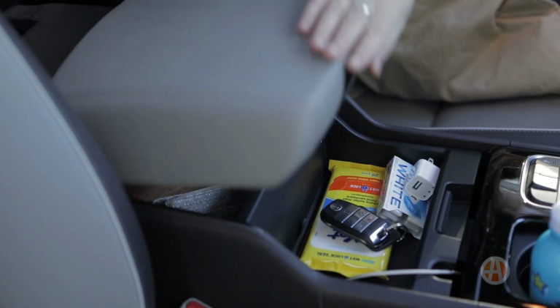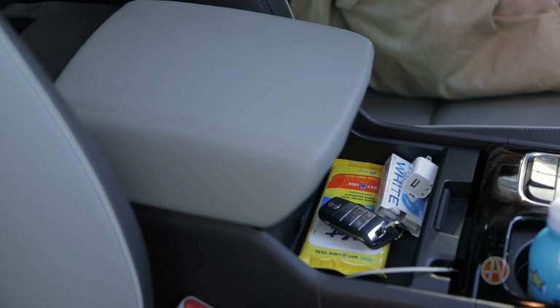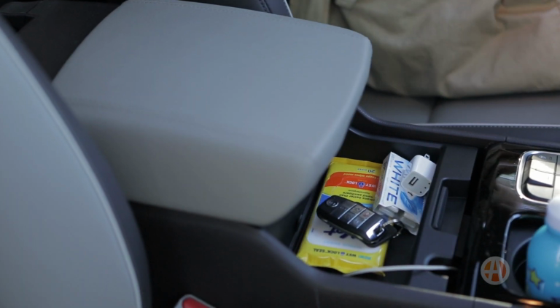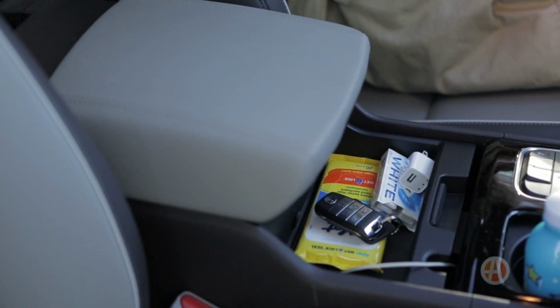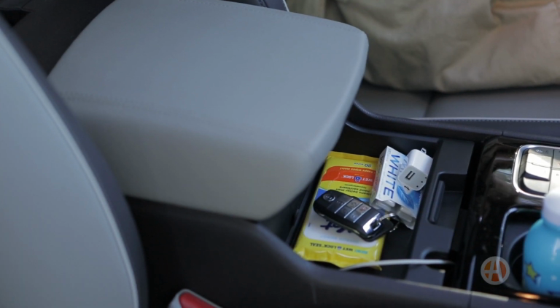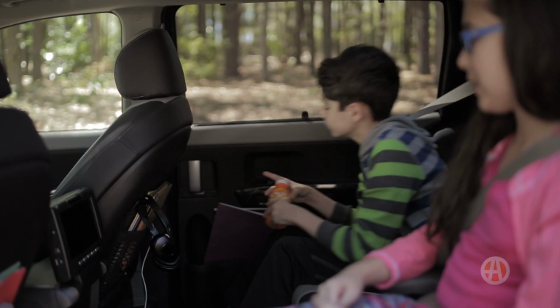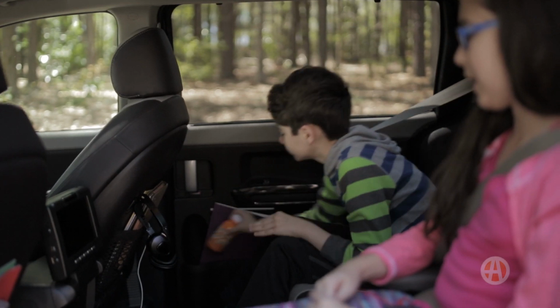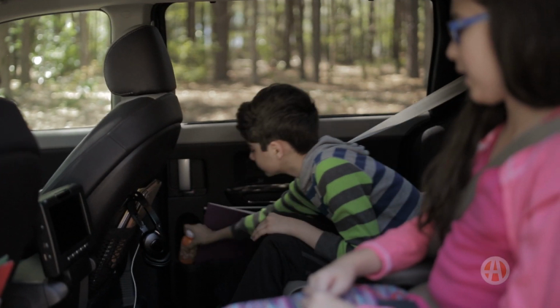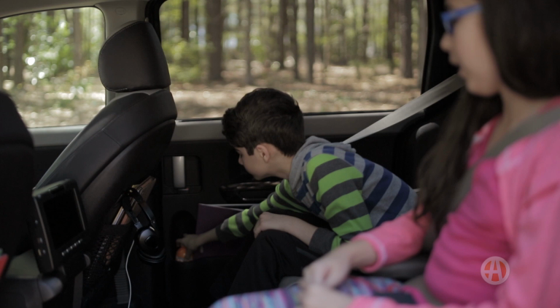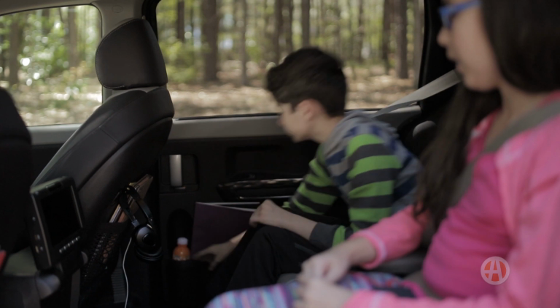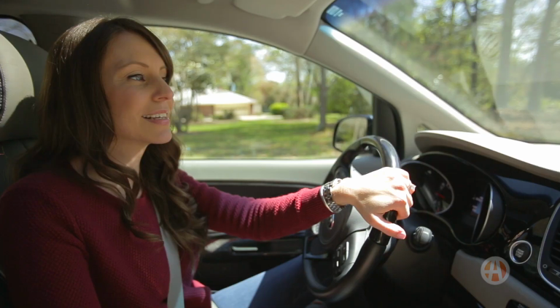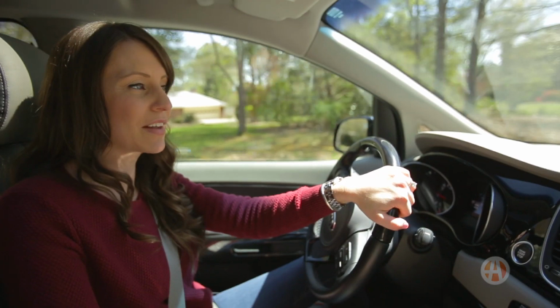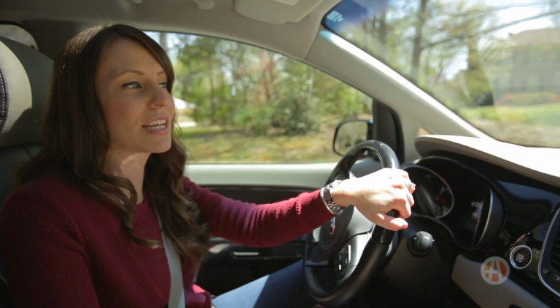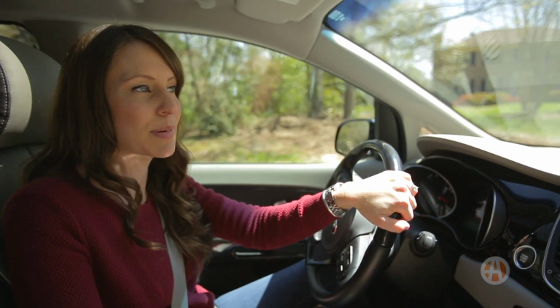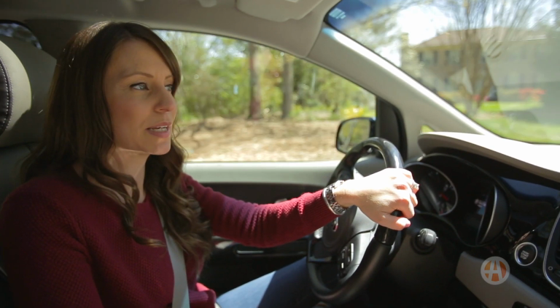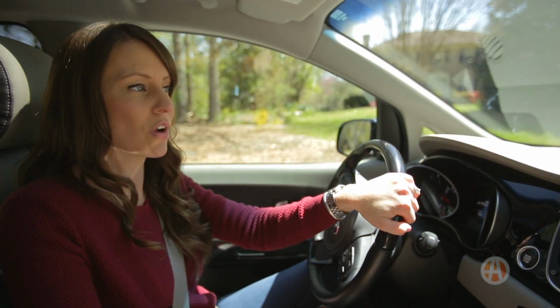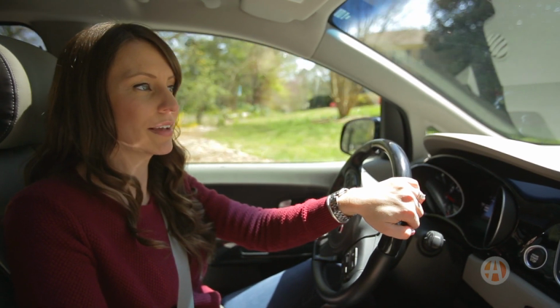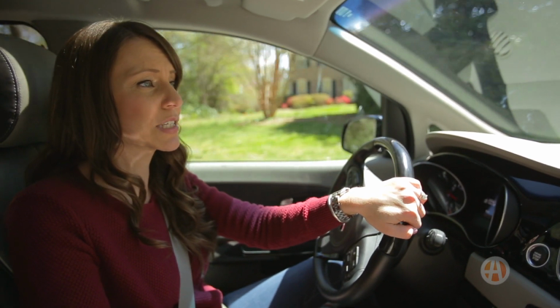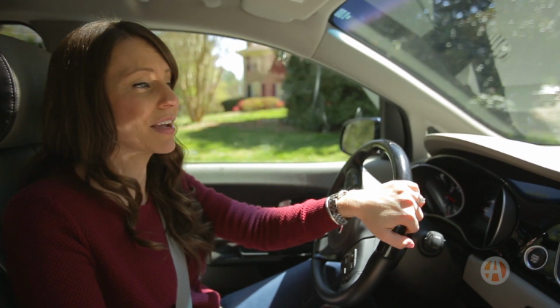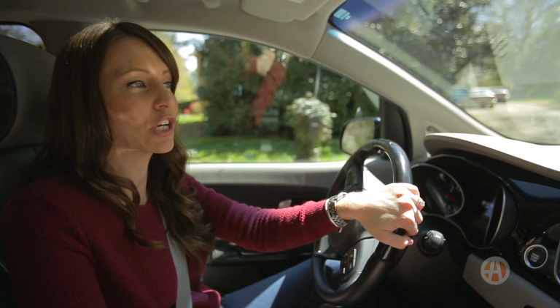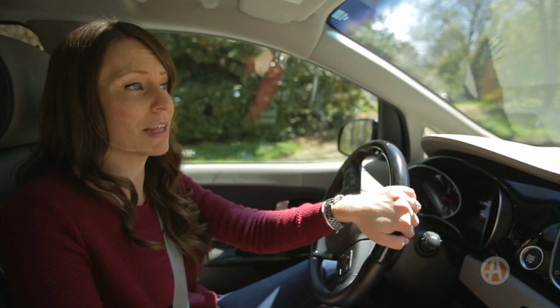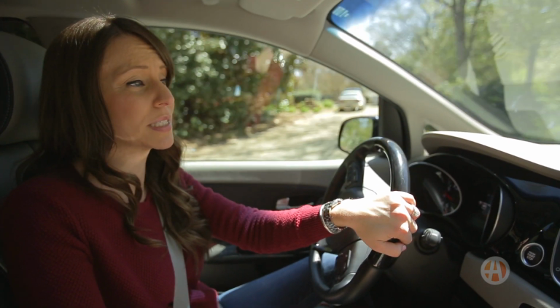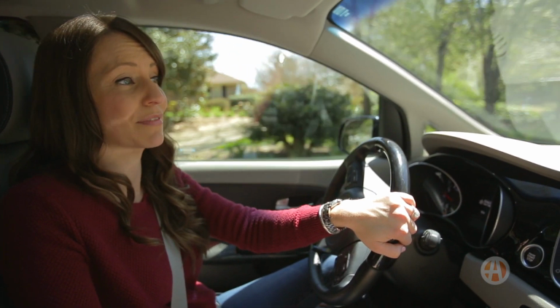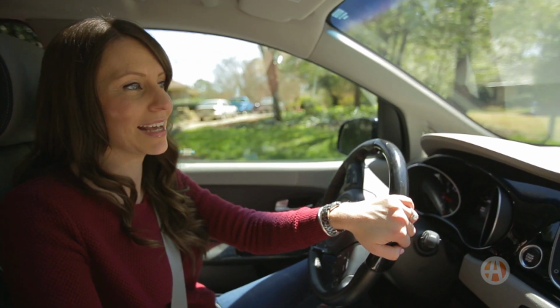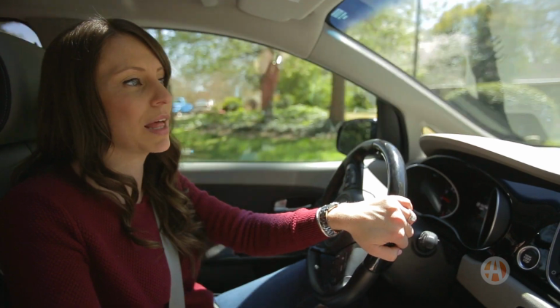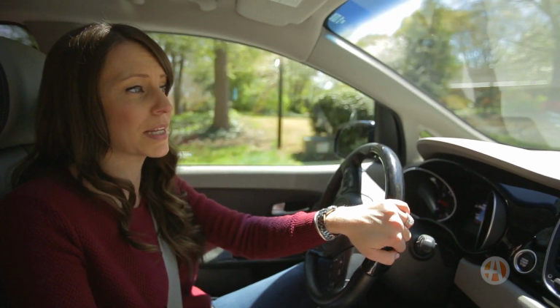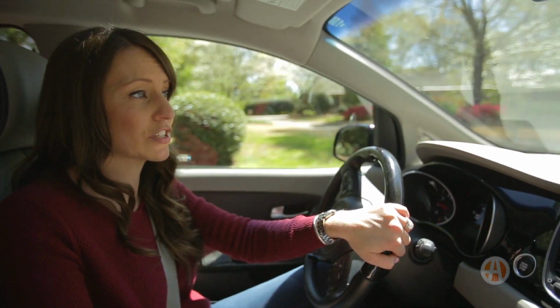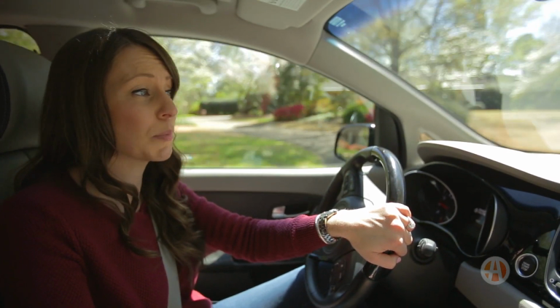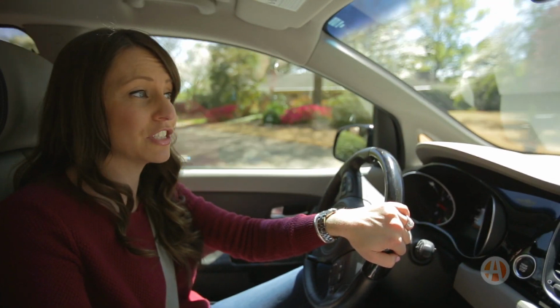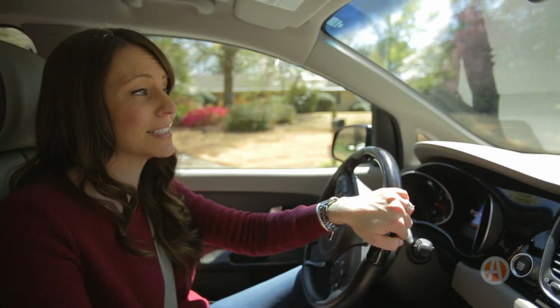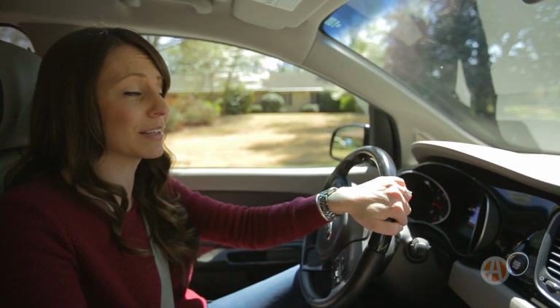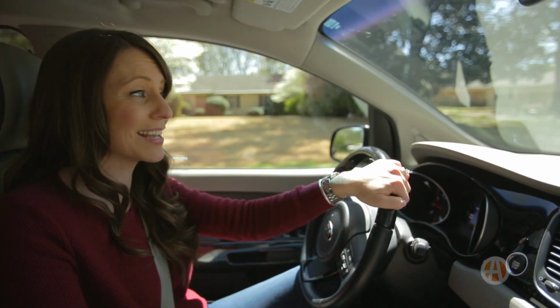We also like all of the storage spaces front and back. Side vision is a bit limited while driving, so having a higher trim level with some safety tech like blind spot detection to help guide you is definitely a plus.